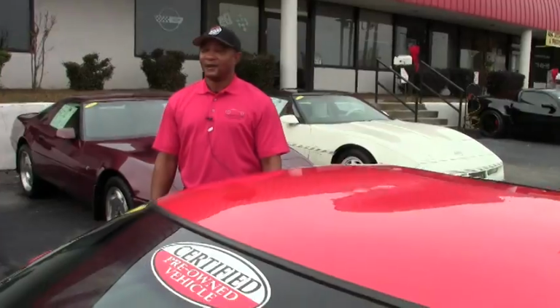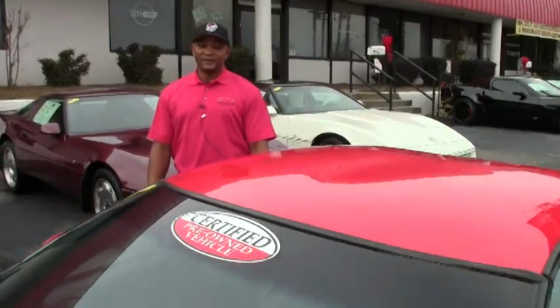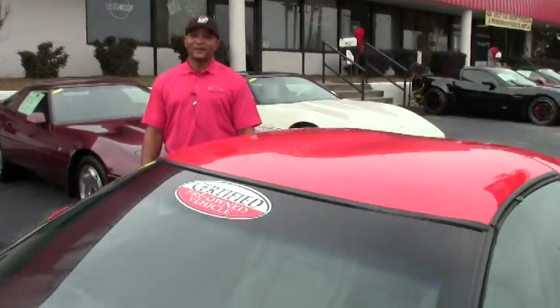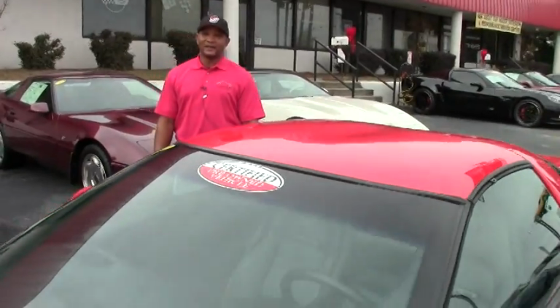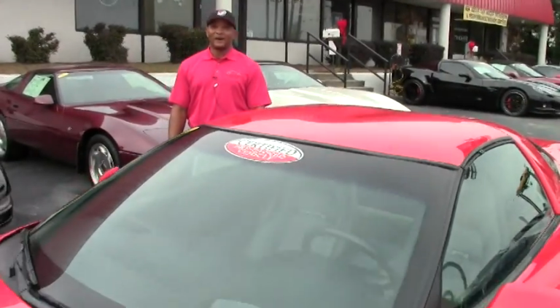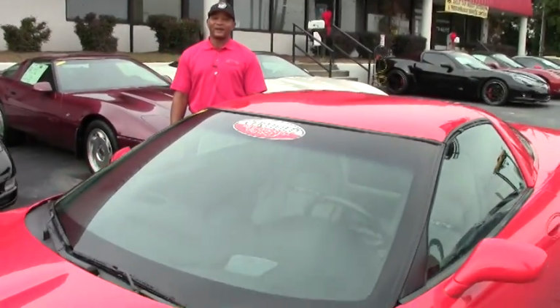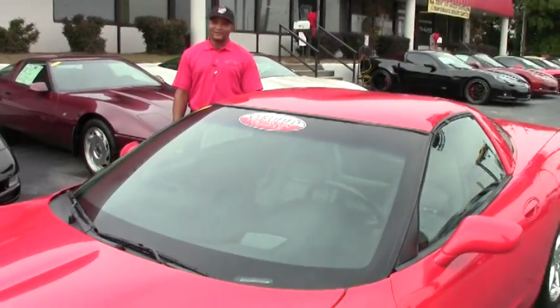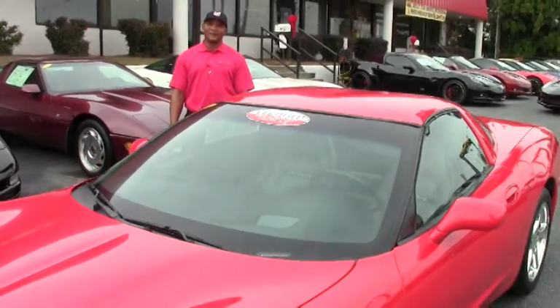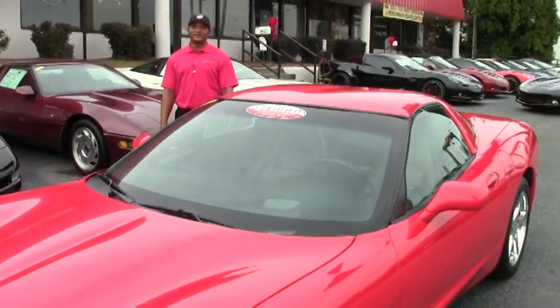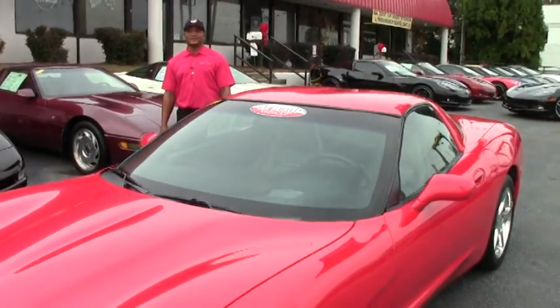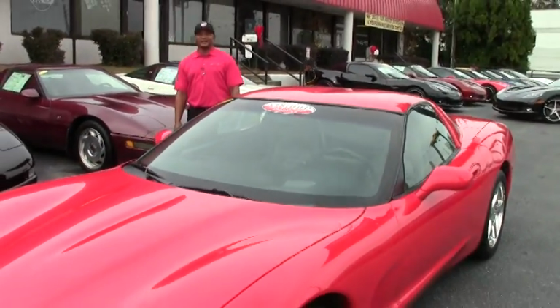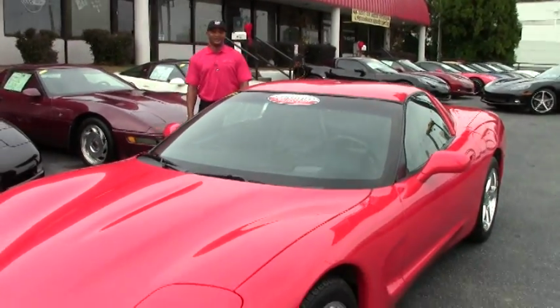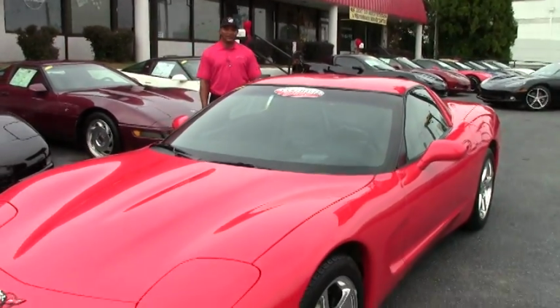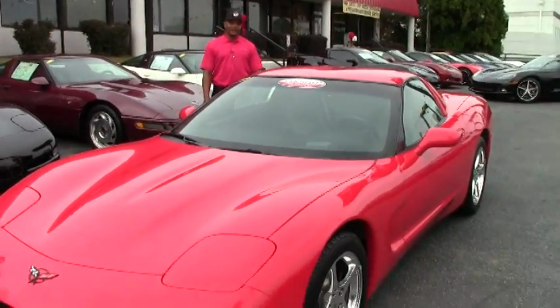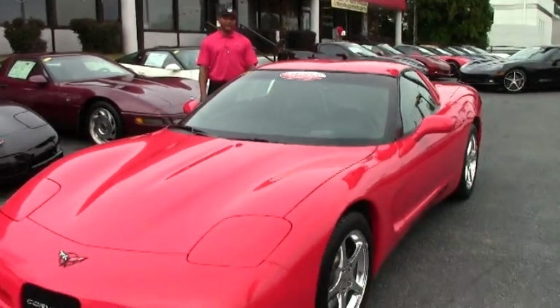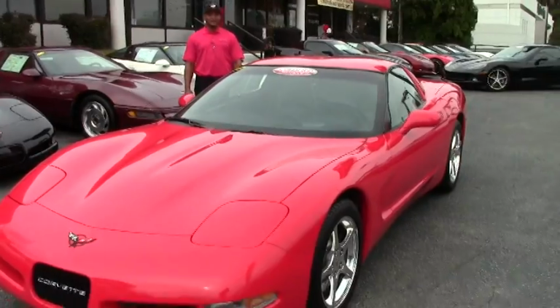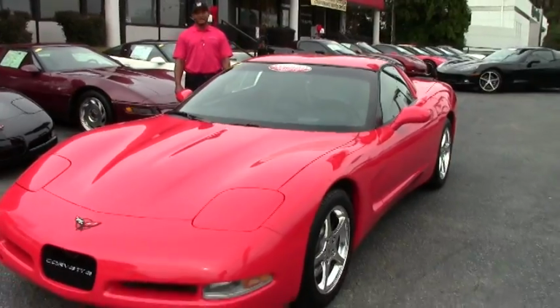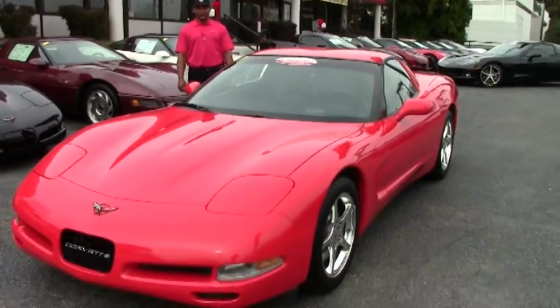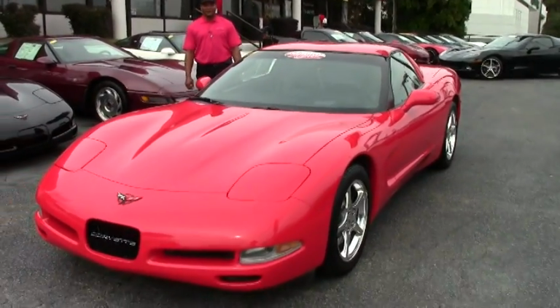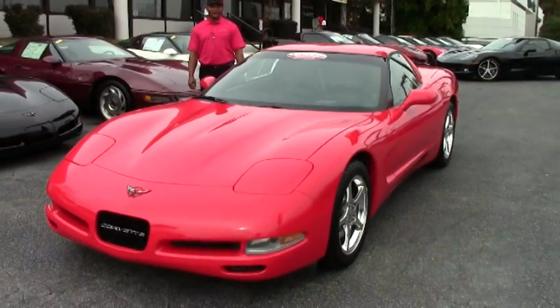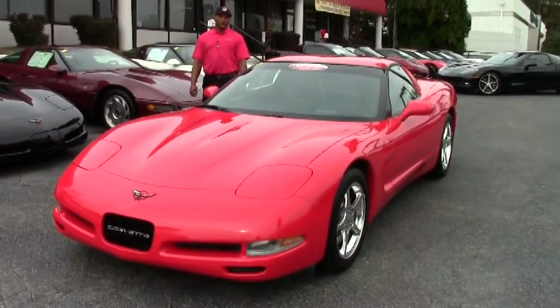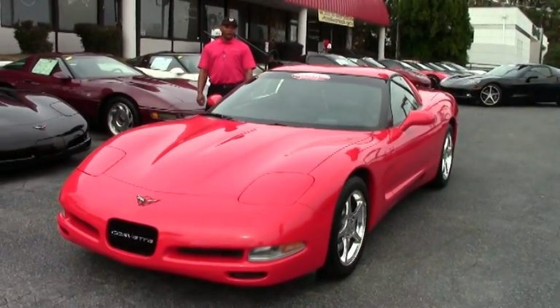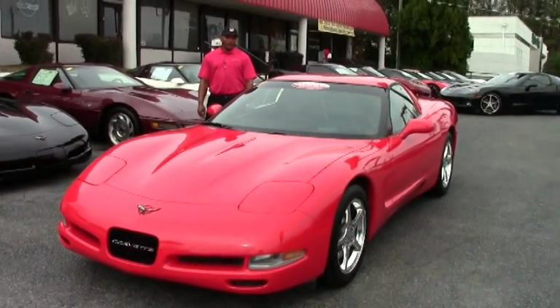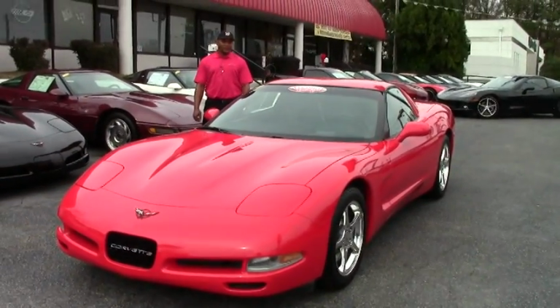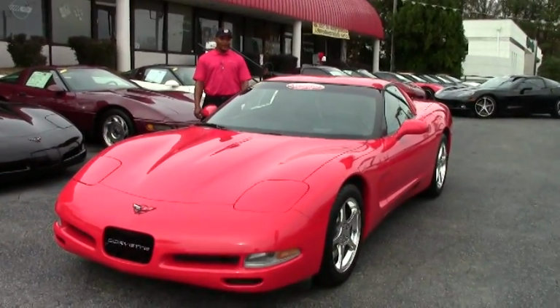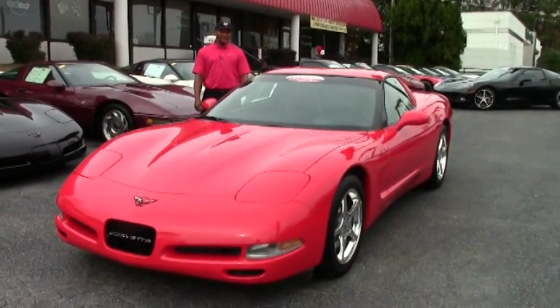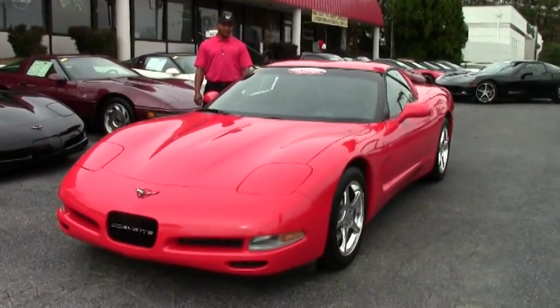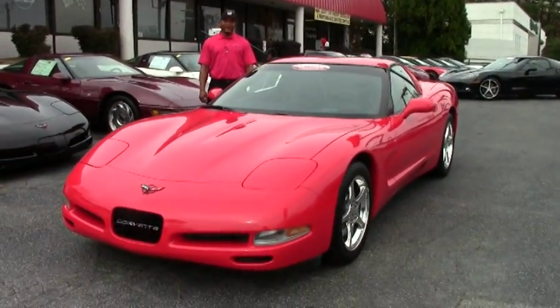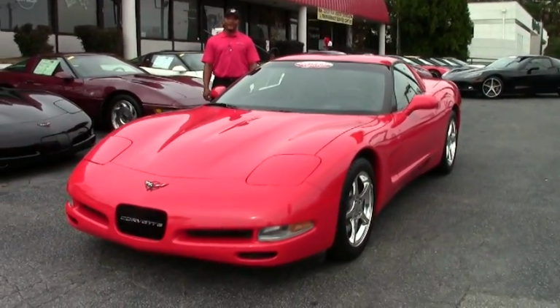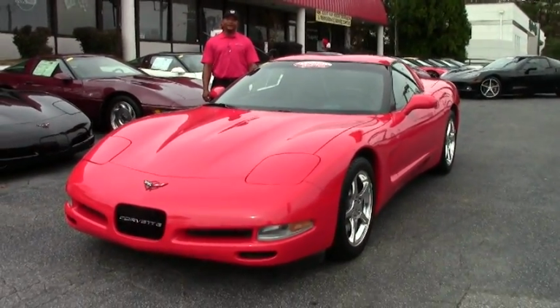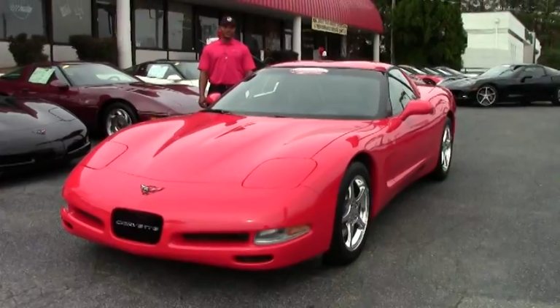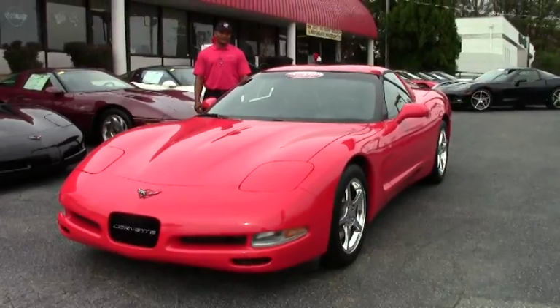Welcome to another great day at Bi-Vet. Hi, I'm Tony, I'll be your salesman today. Today we have a 2004 Torch Red Corvette with the LS1 engine in it.